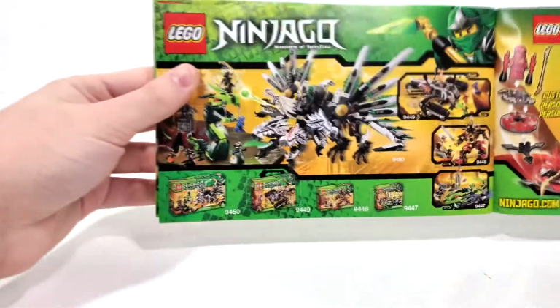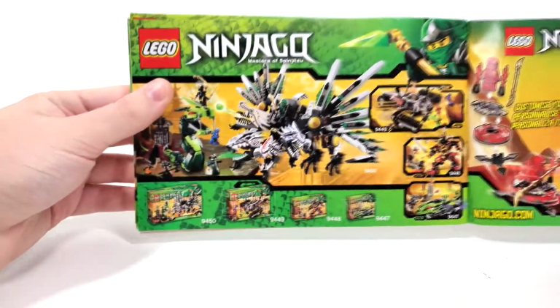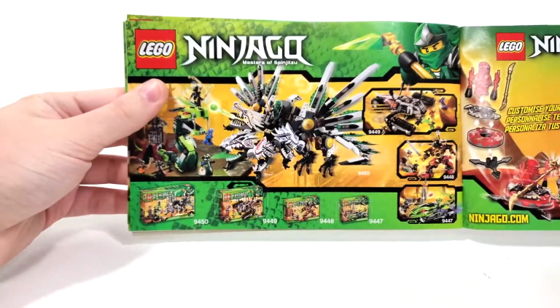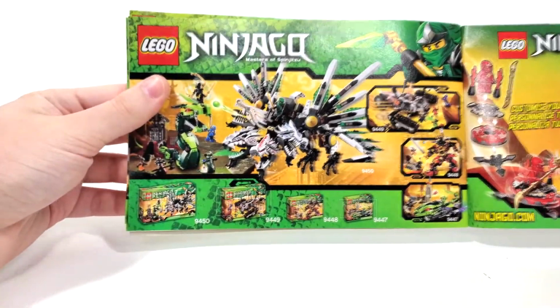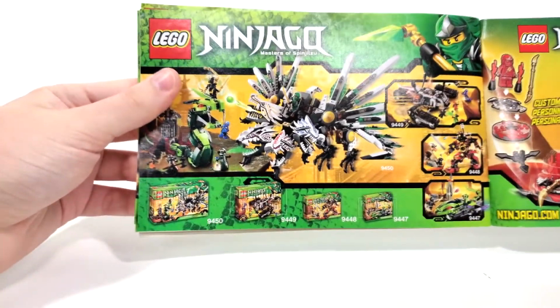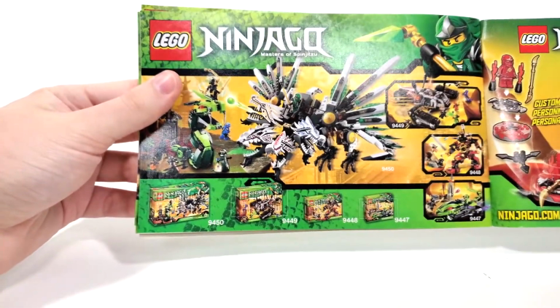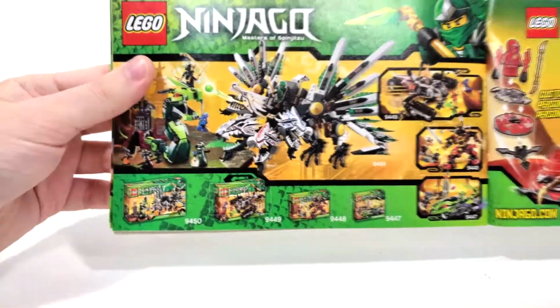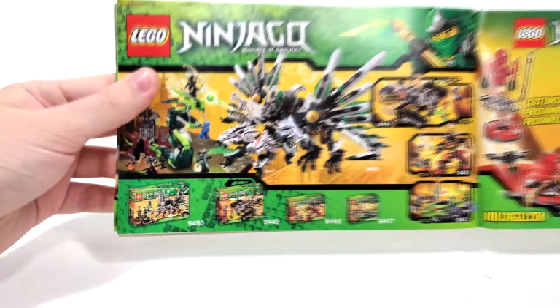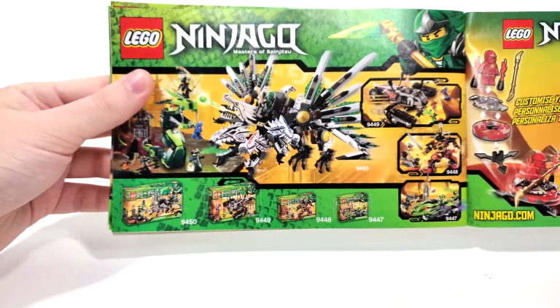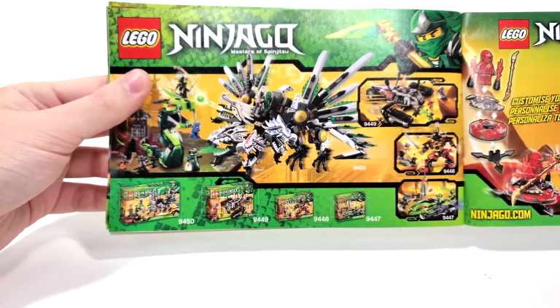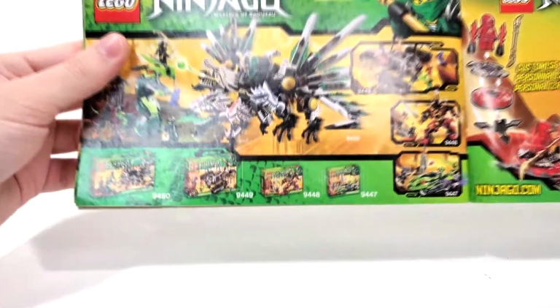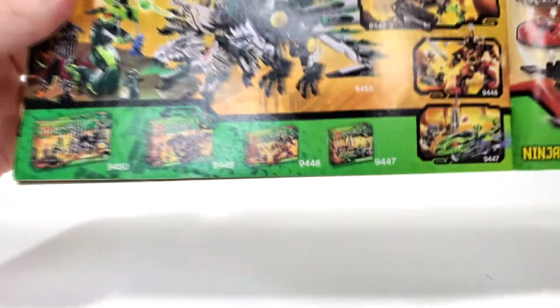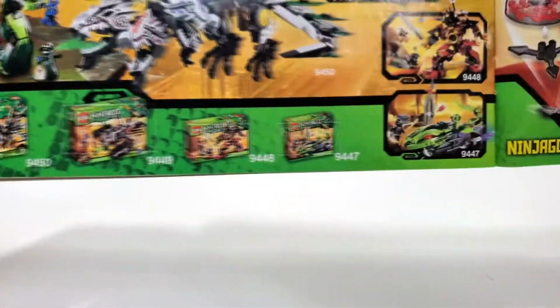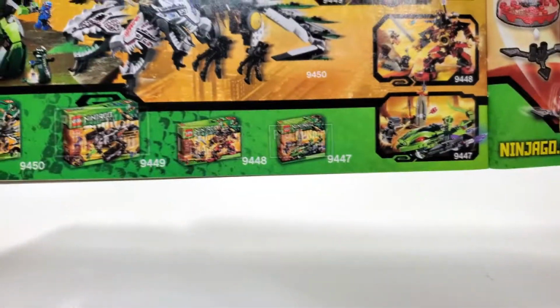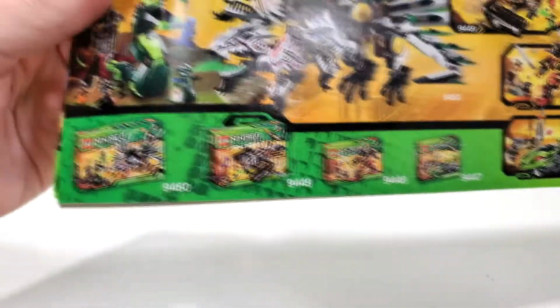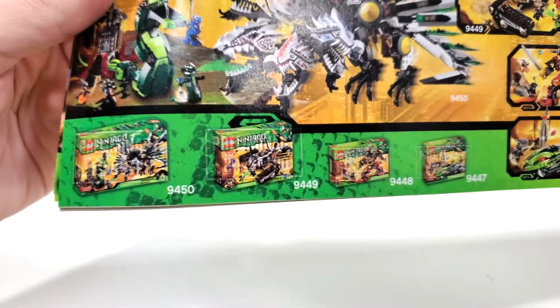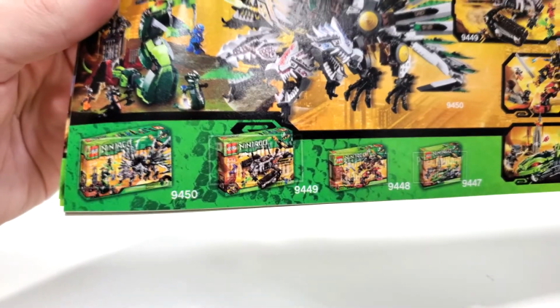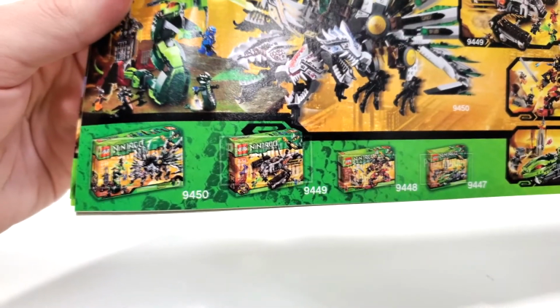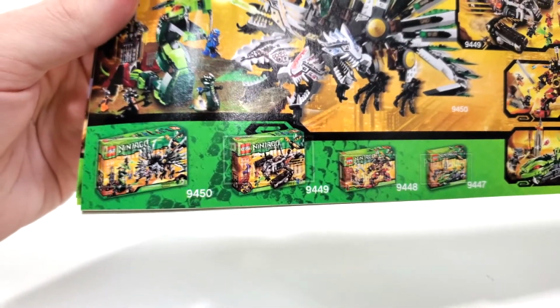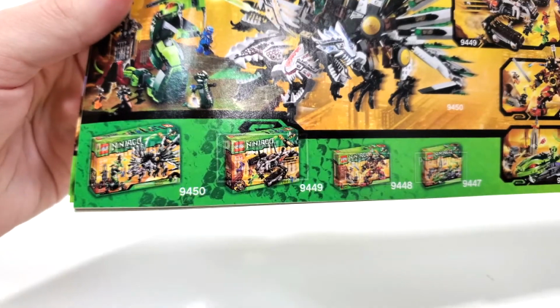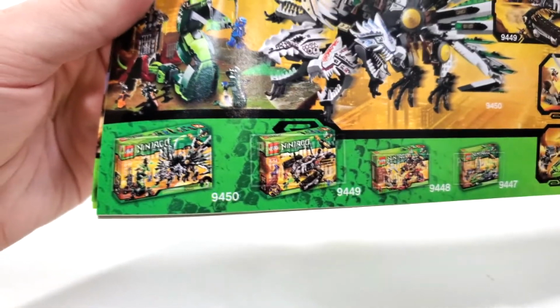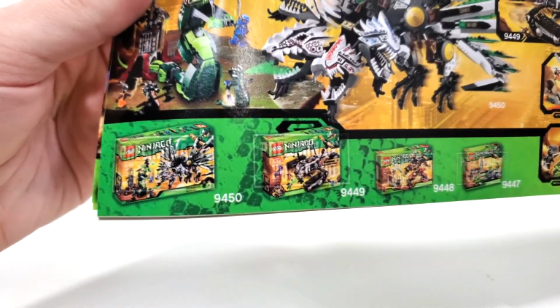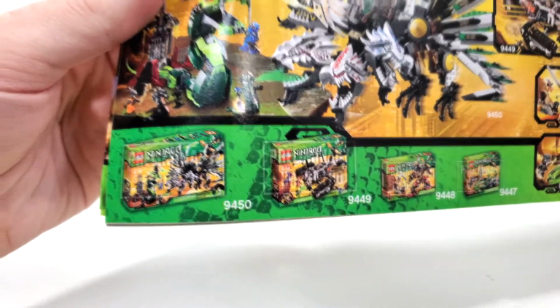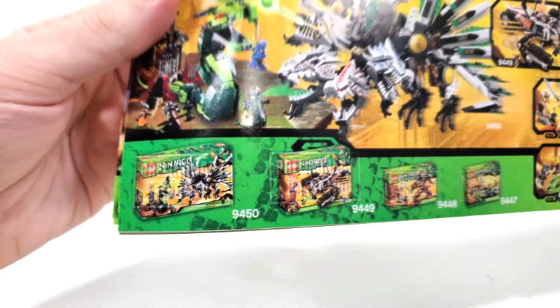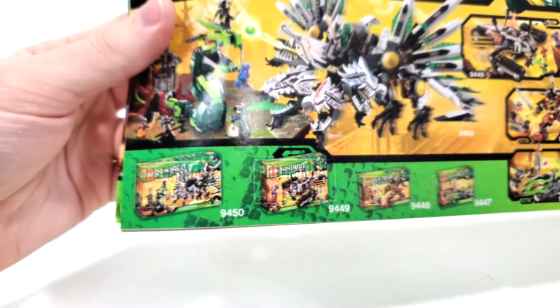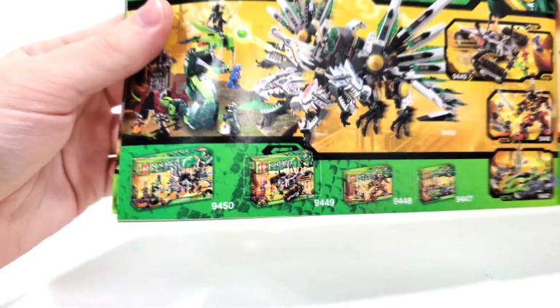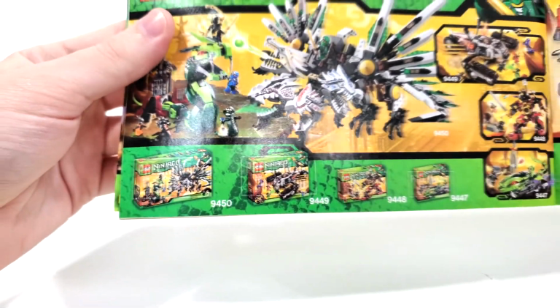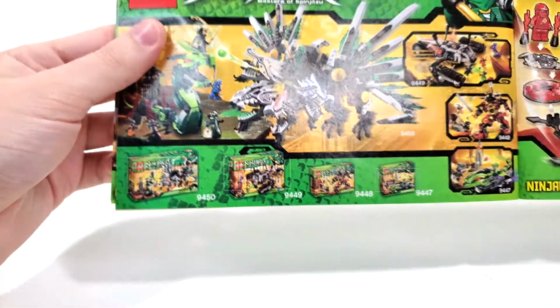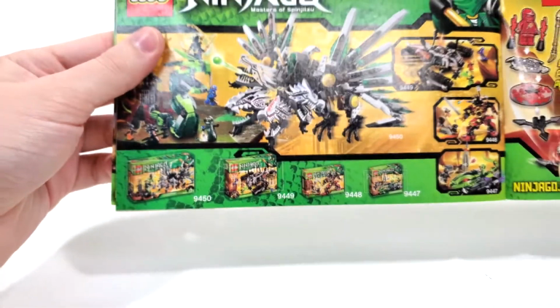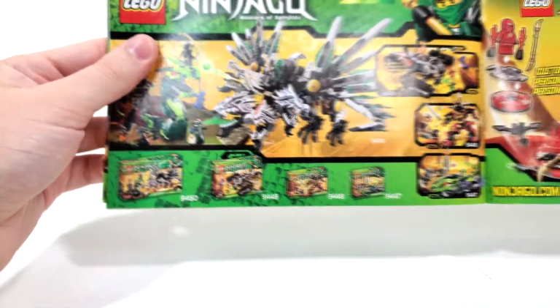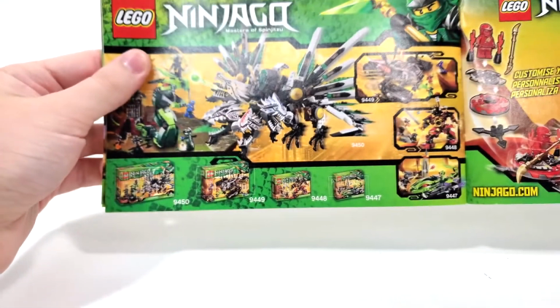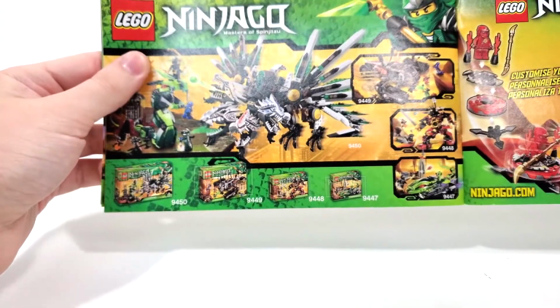We also get all of the sets for this wave. Out of these, I currently have a review up for this one, and I also have a review up for the Ultrasonic Raider, which is currently getting a remake for the summer, though I'm not sure if I'm going to be getting that.